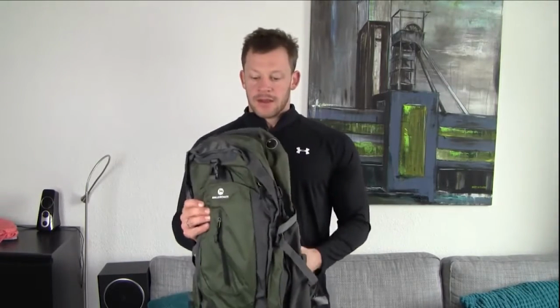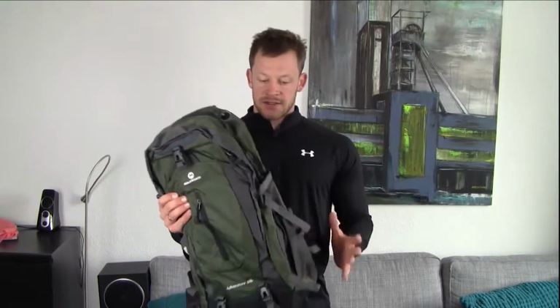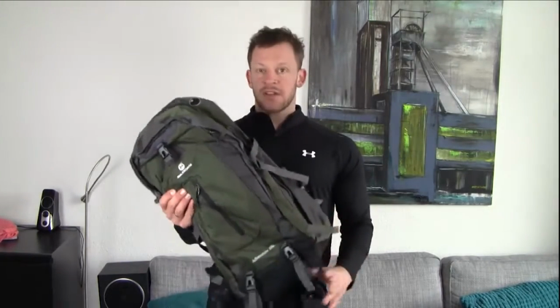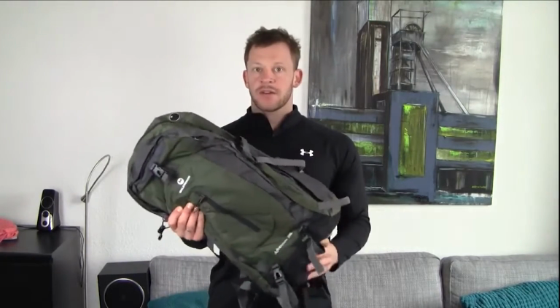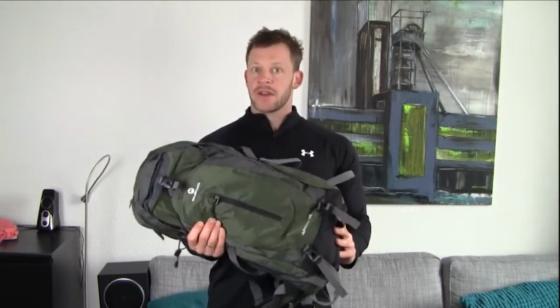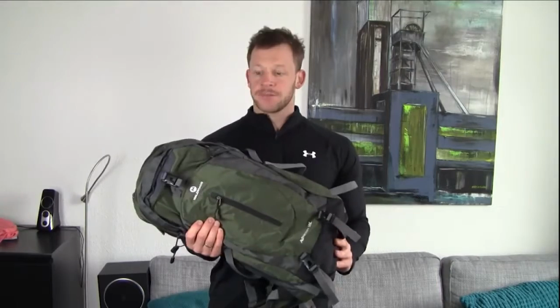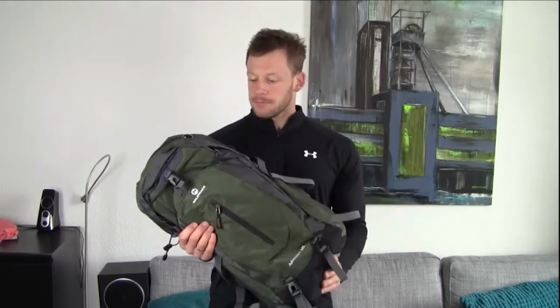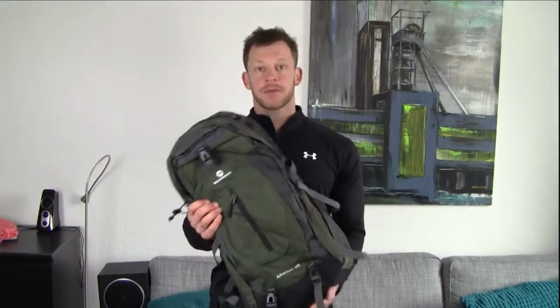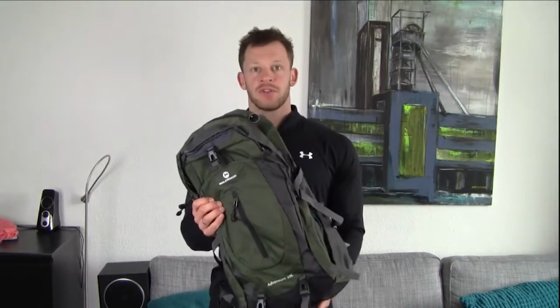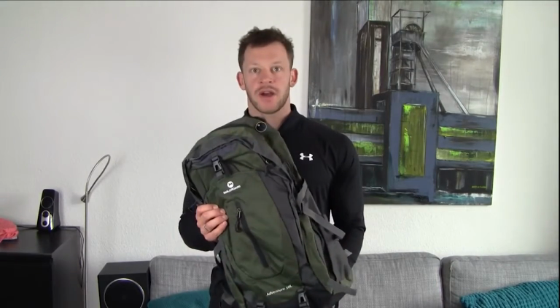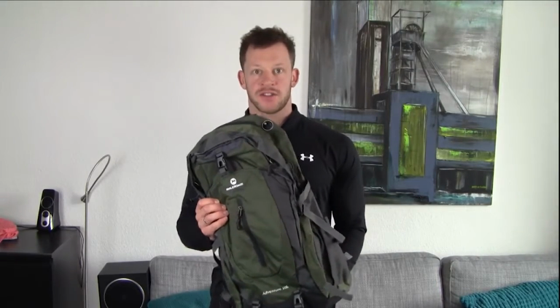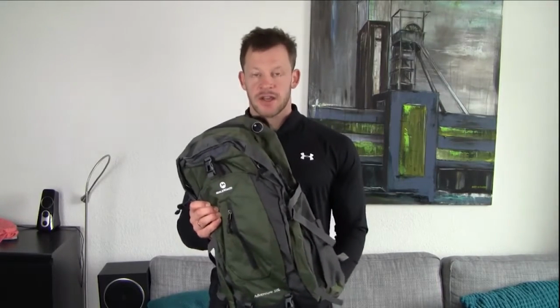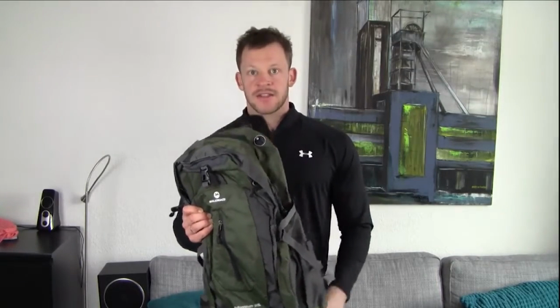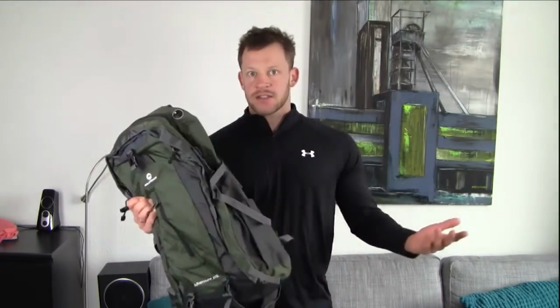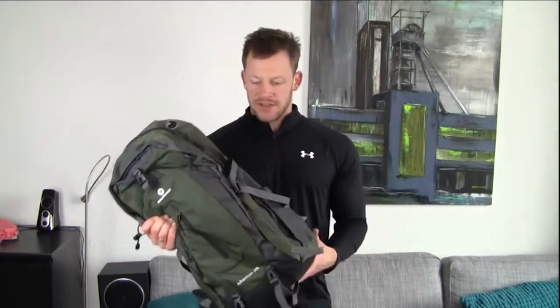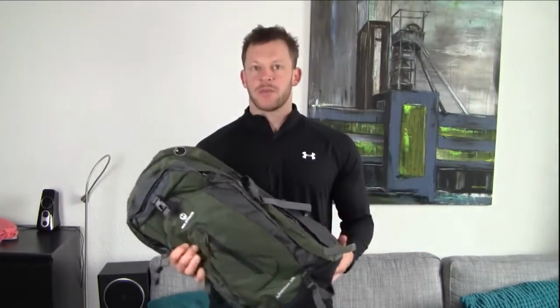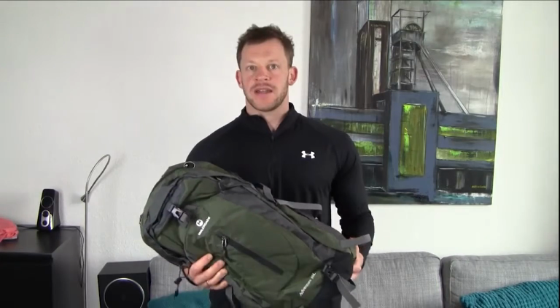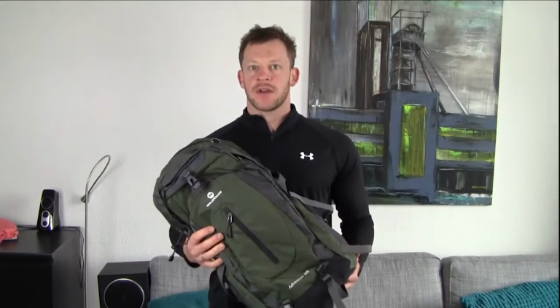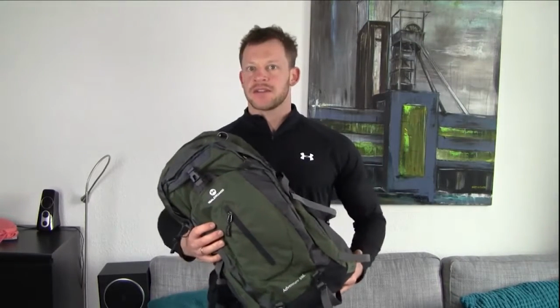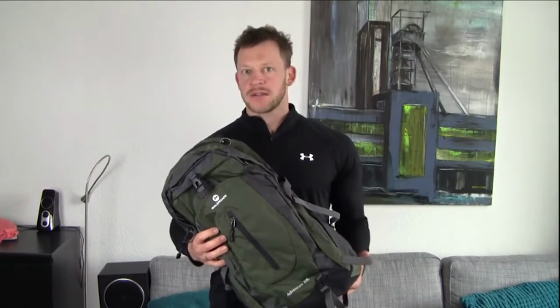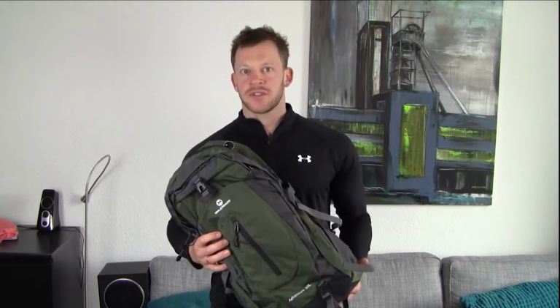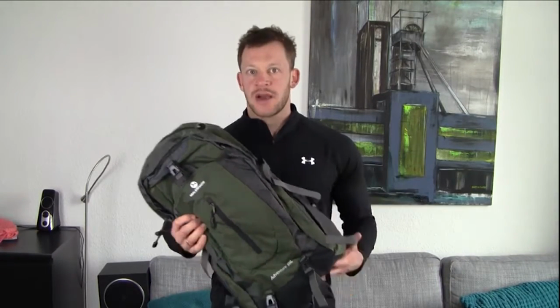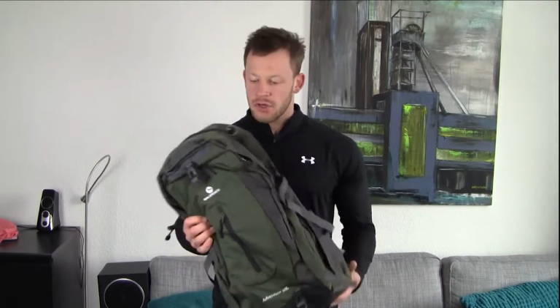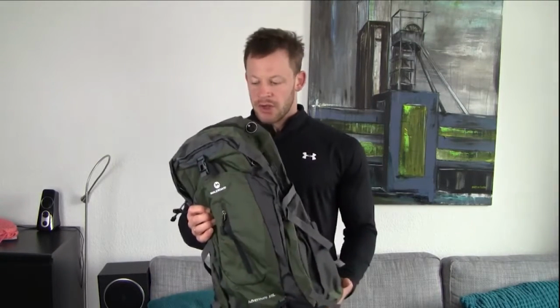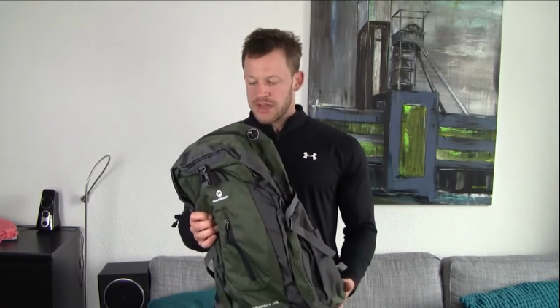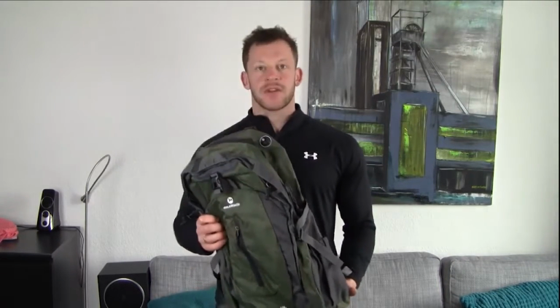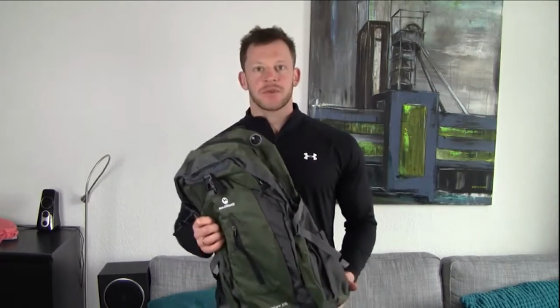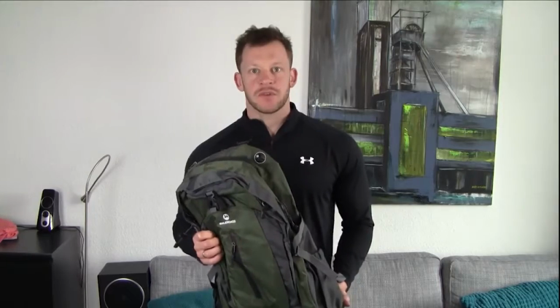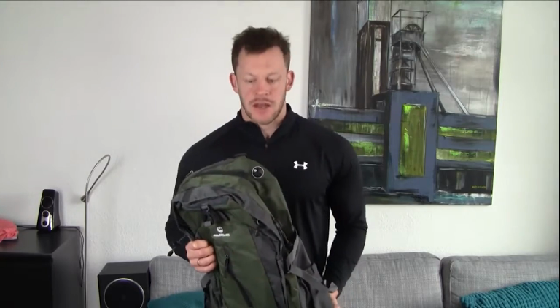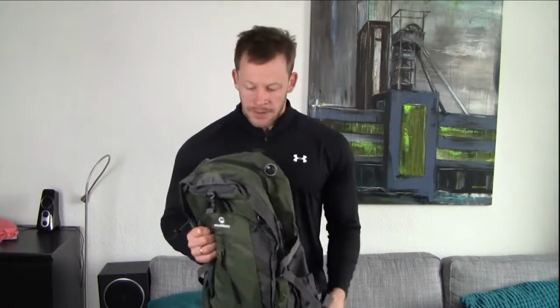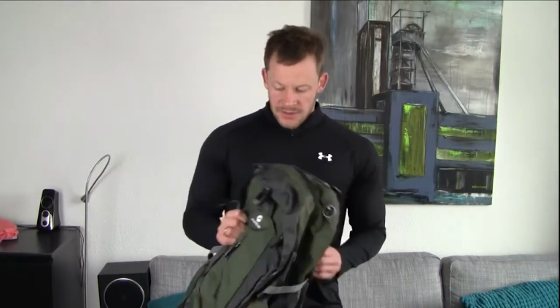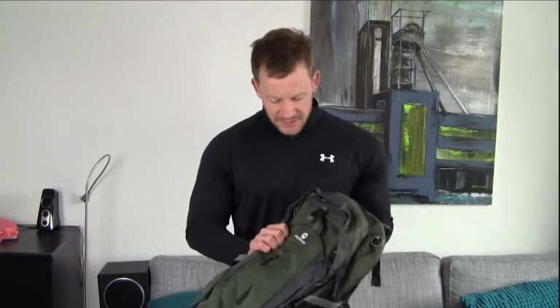It has a 50 liter carrying capacity and it comes with quite a few nice touches. Since it doesn't really fit in the frame when I lay it down, and it's actually more interesting to see how it looks on a person anyway, I thought we would do this review standing up. So let's get started.